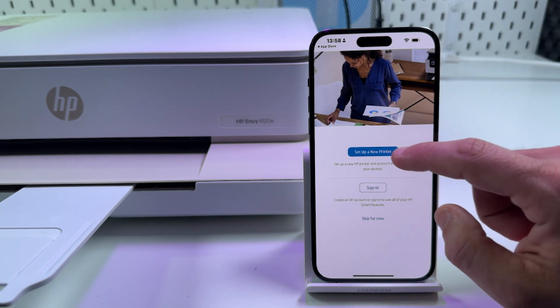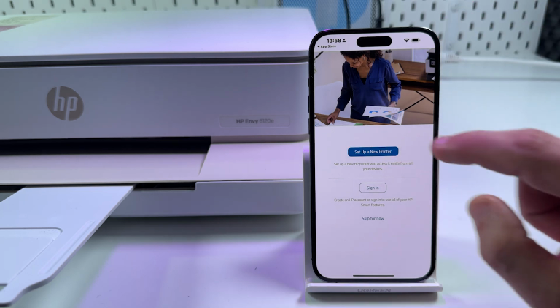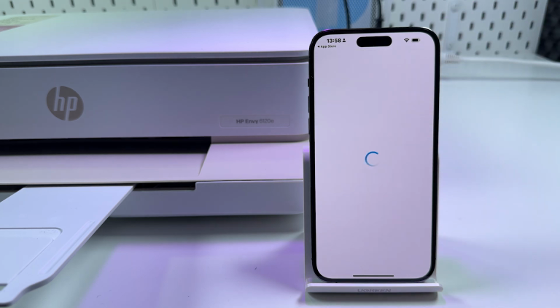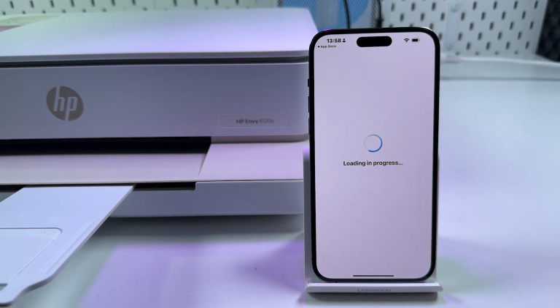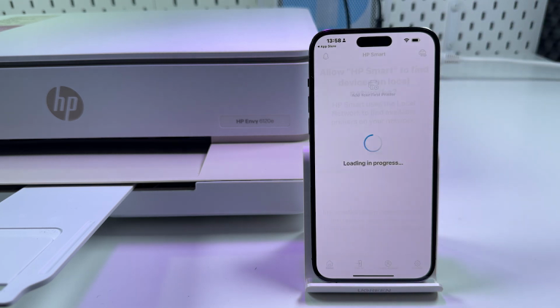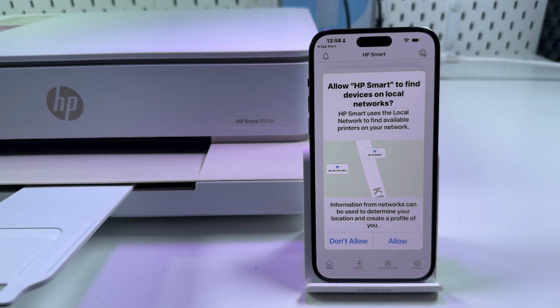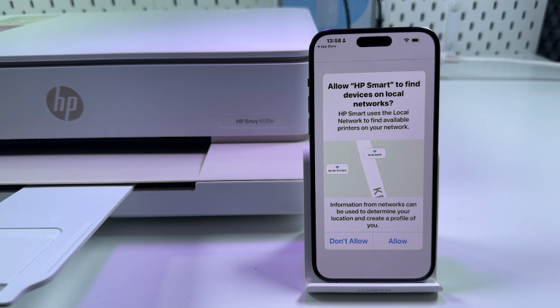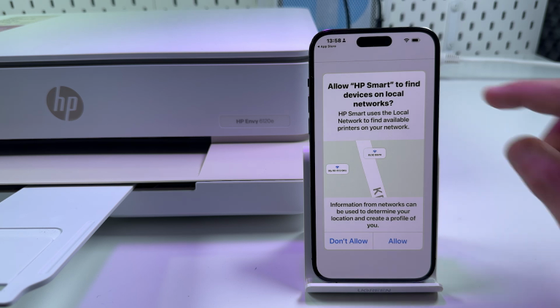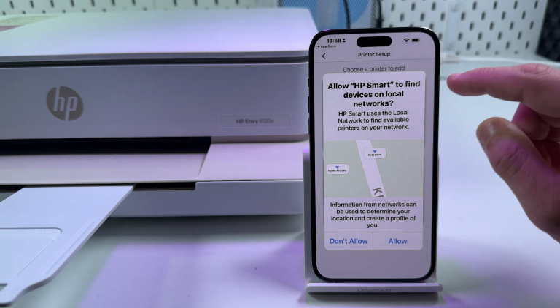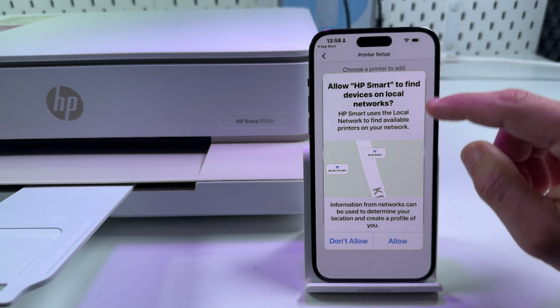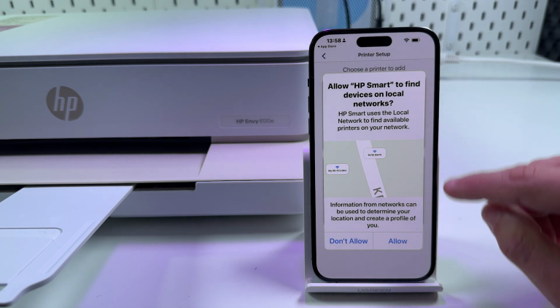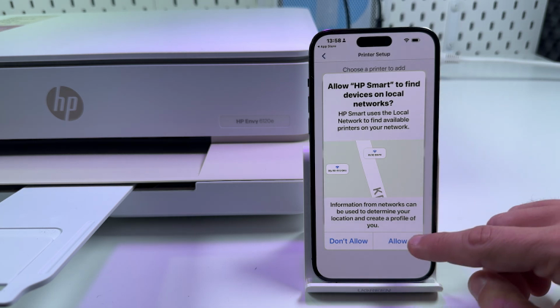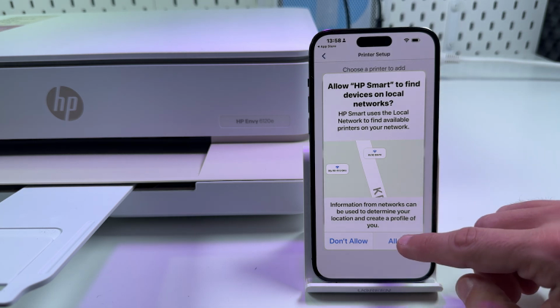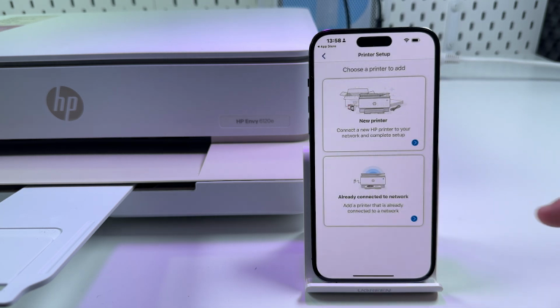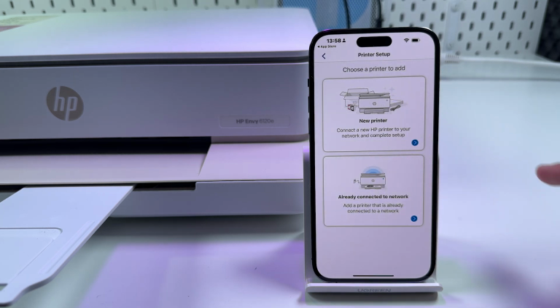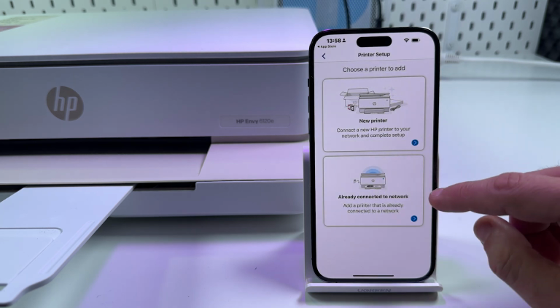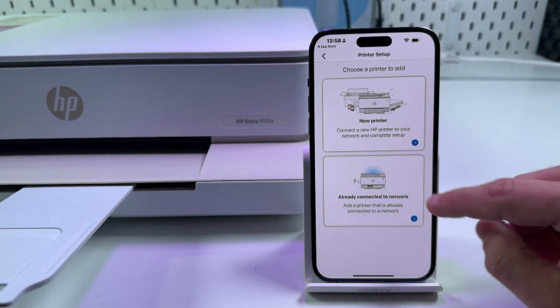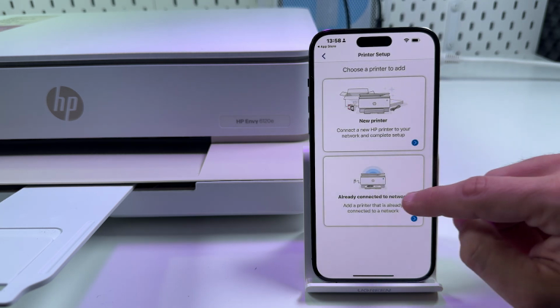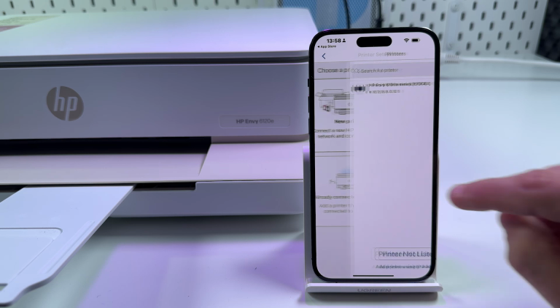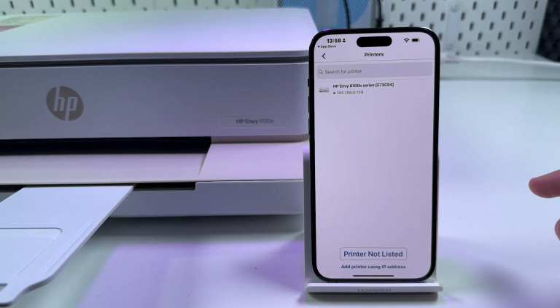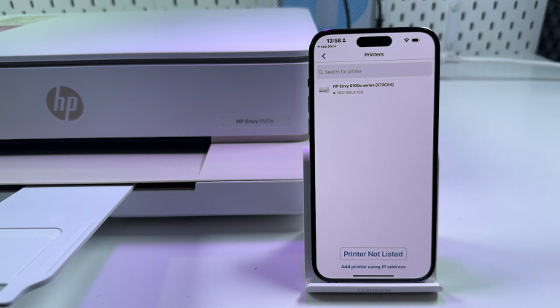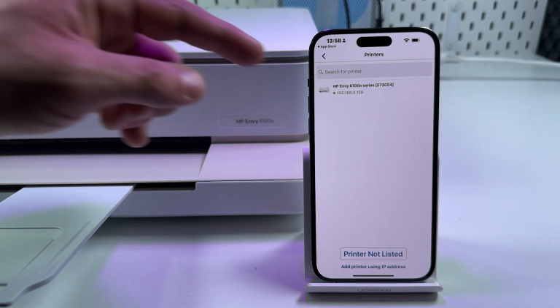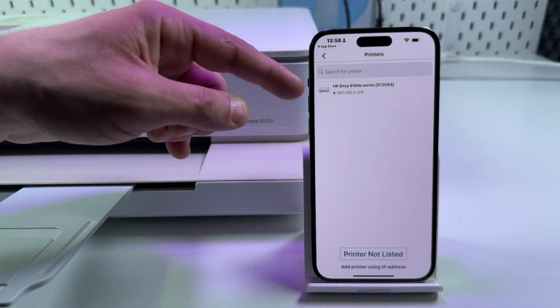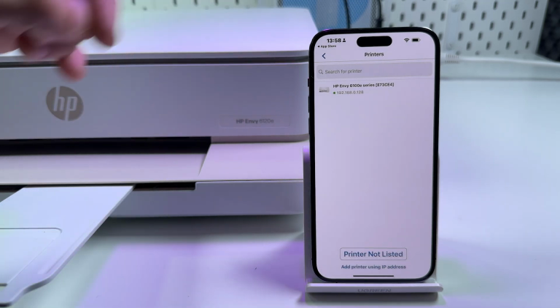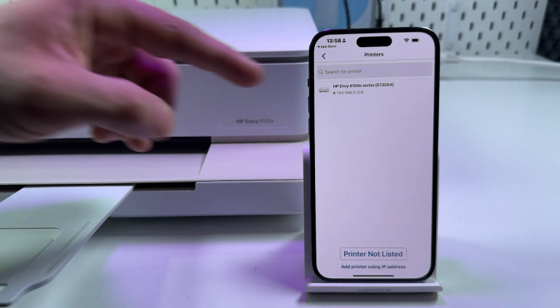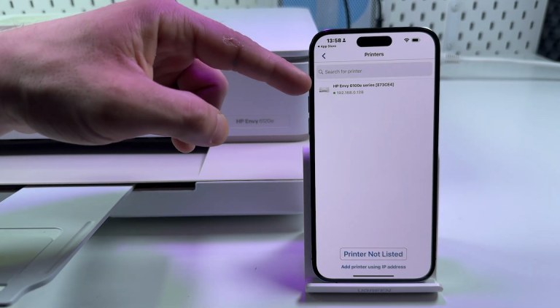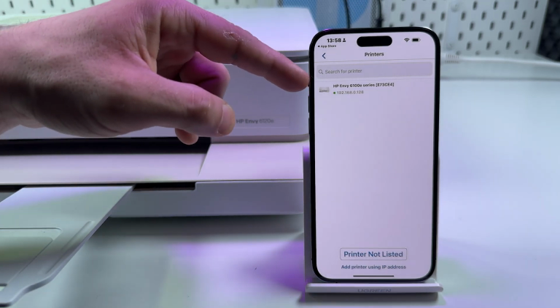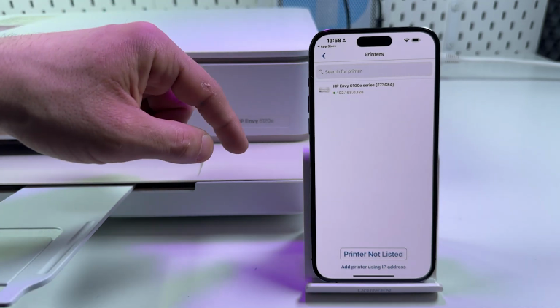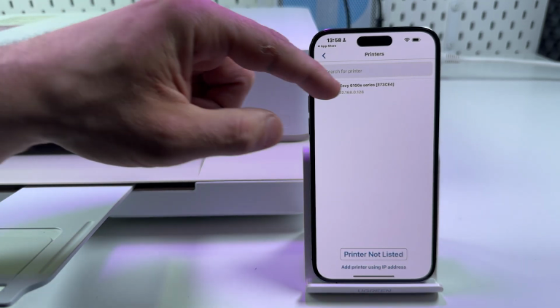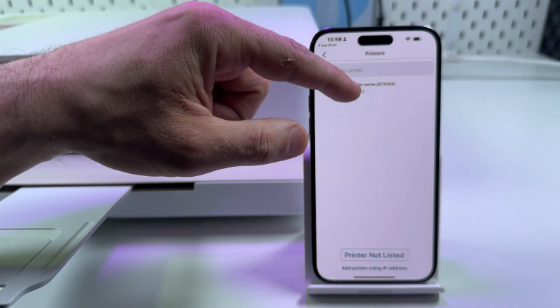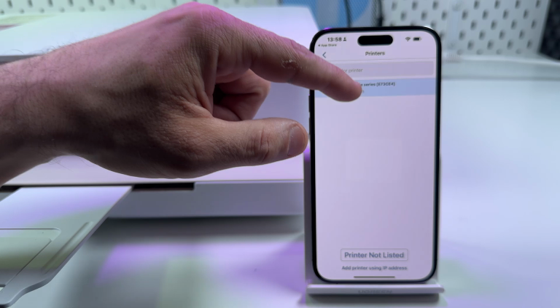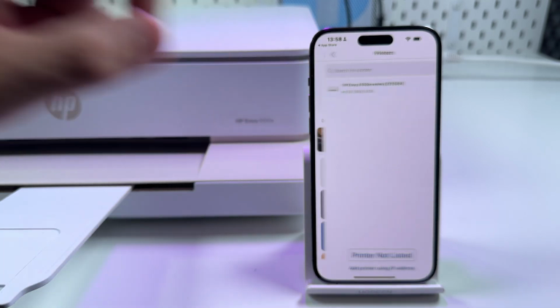Tap on 'Set up a new printer.' Allow it to find devices on the local network — this is necessary — and tap on 'Already connected to network.' Now find your printer. HP NY6100E series is what you need.